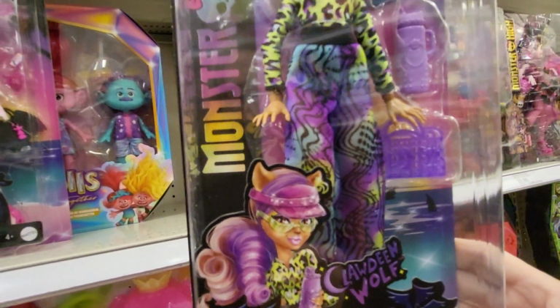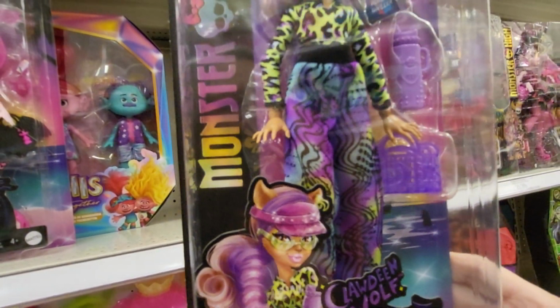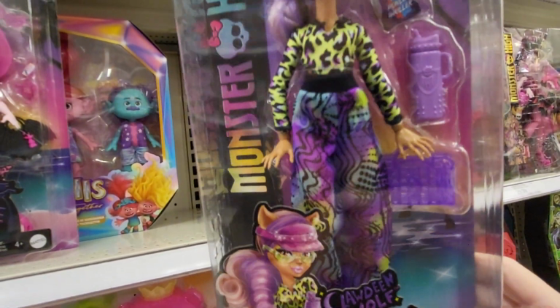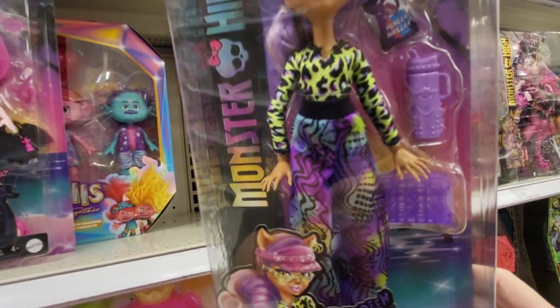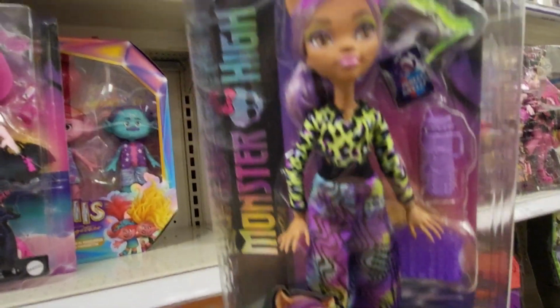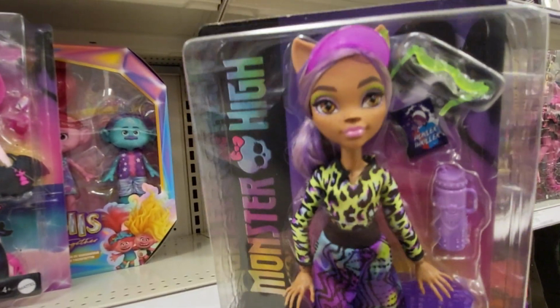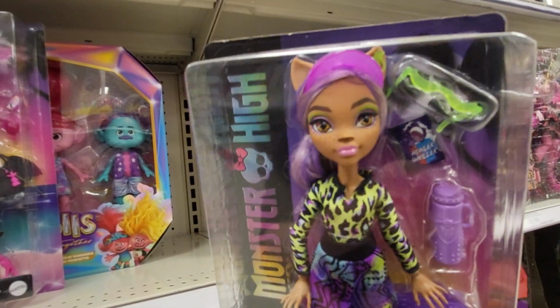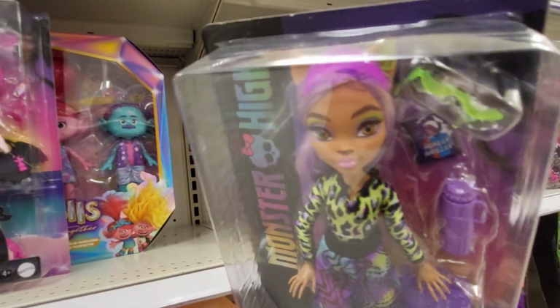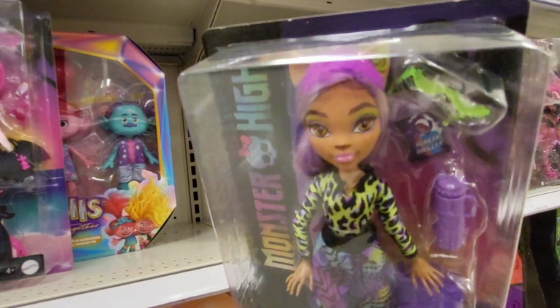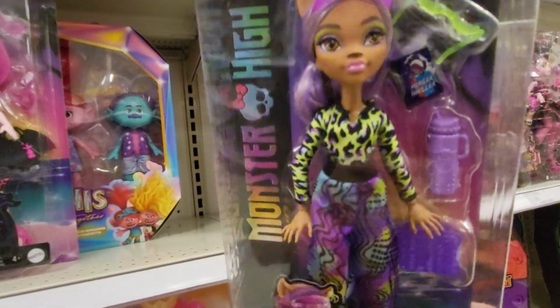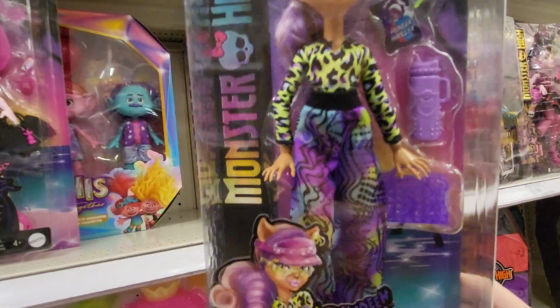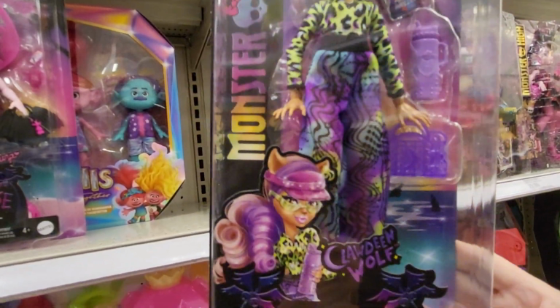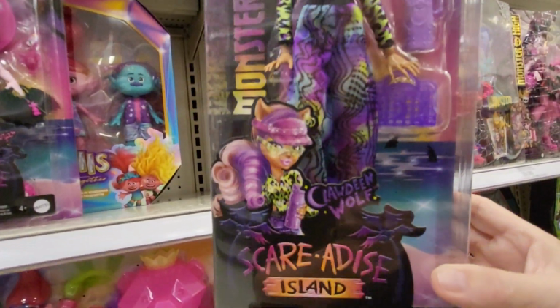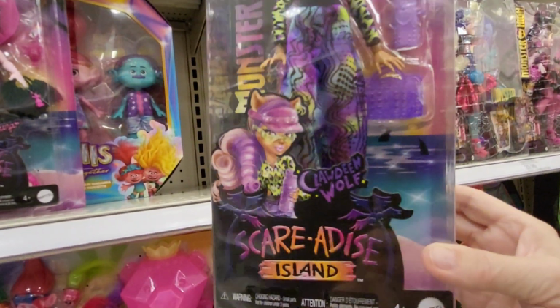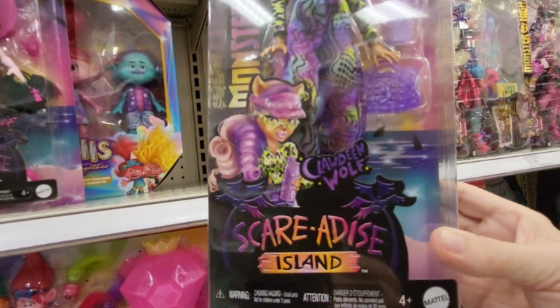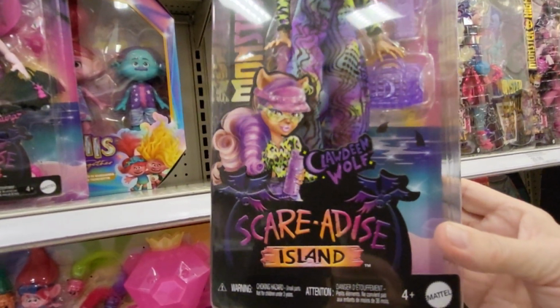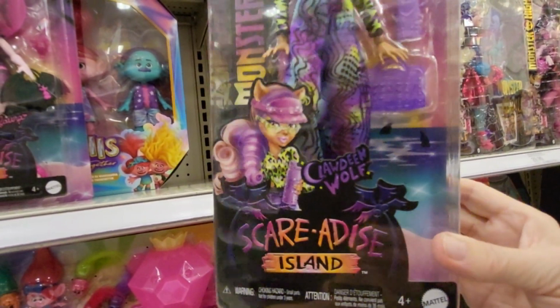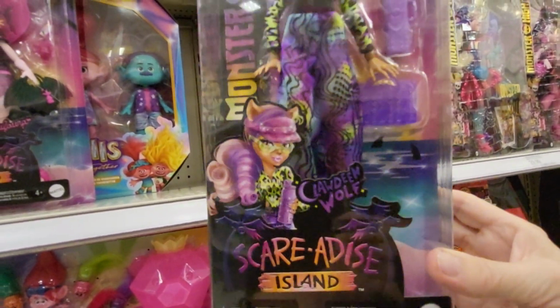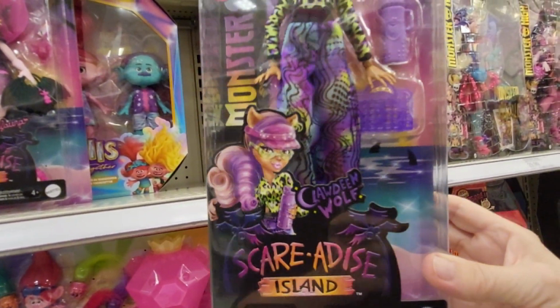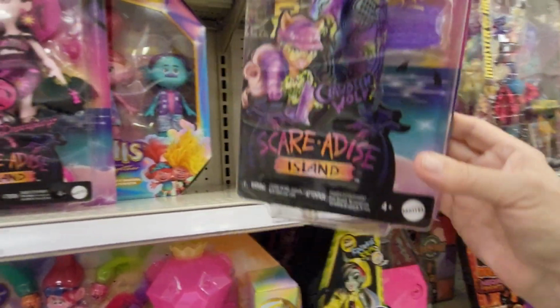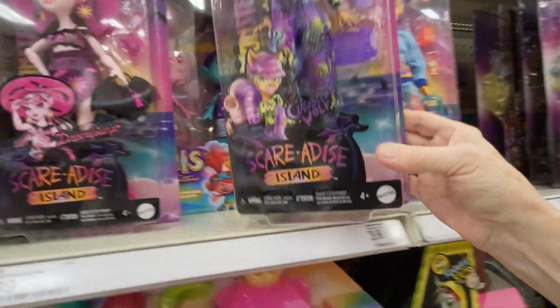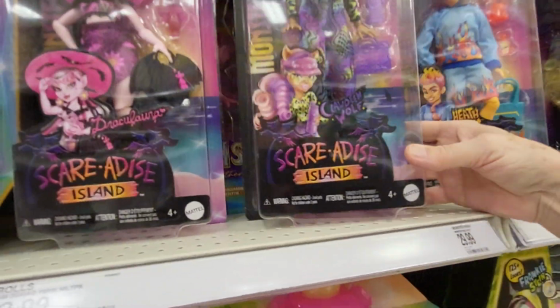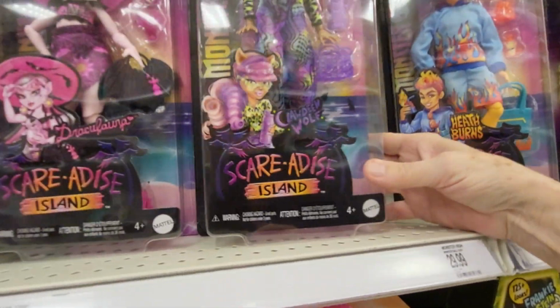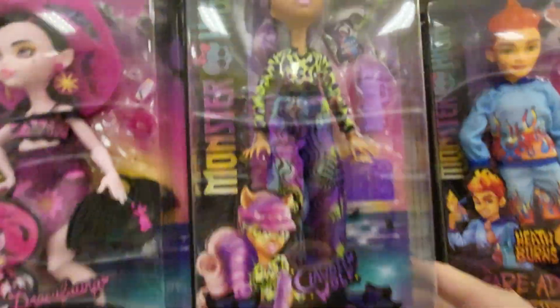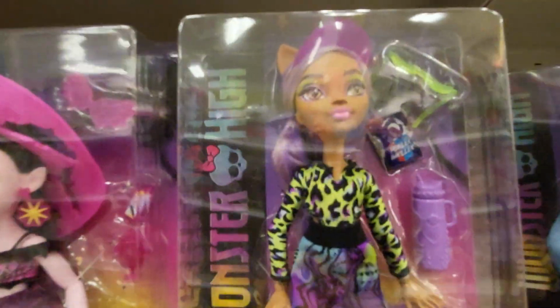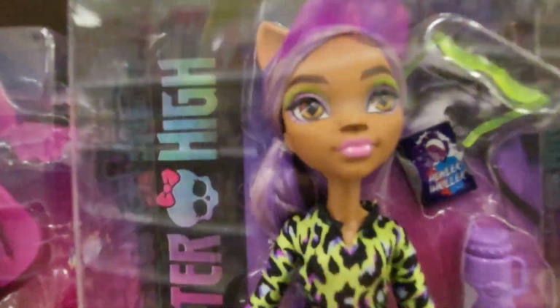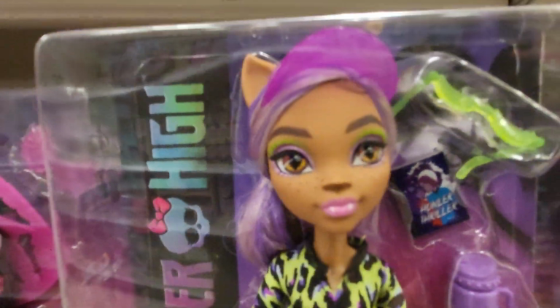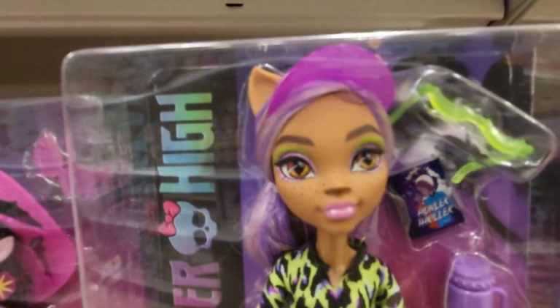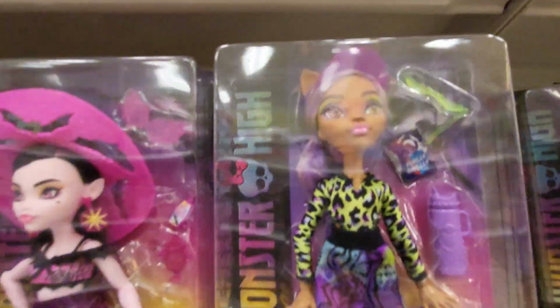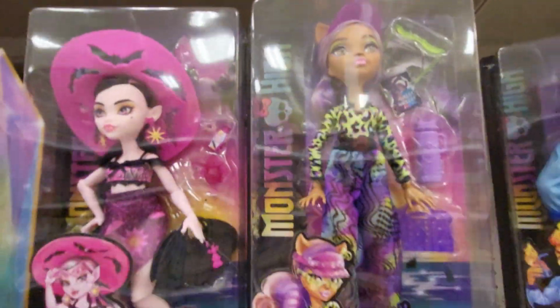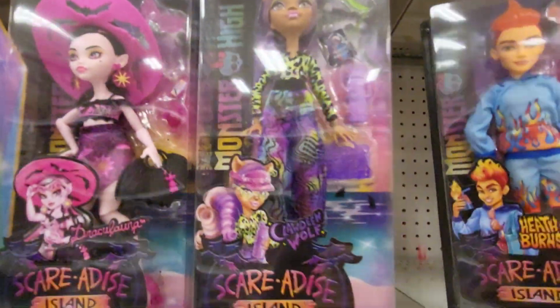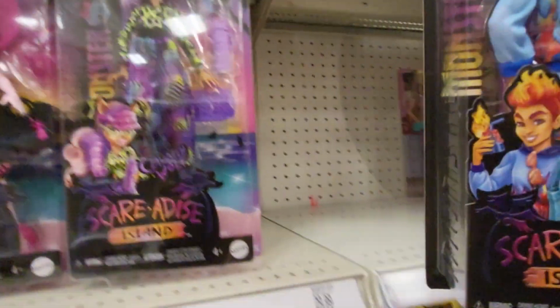I don't like this one as much as the other one. I'm not sure what the theme is — I guess she's just a wolf. I don't really like that one as much. She does have cool hair though — lavender hair. And this is really neat.